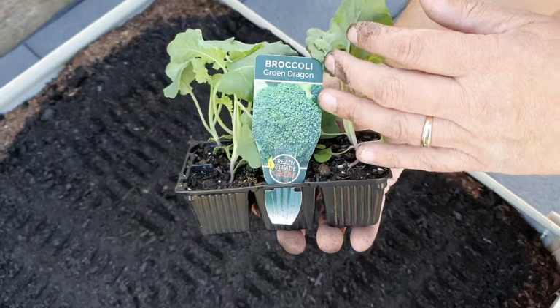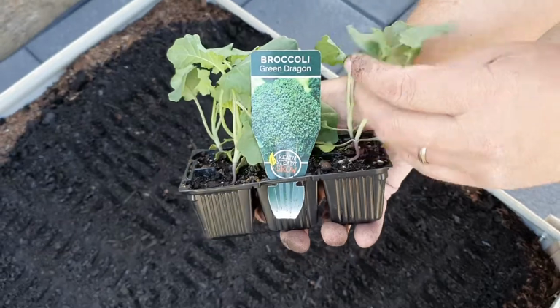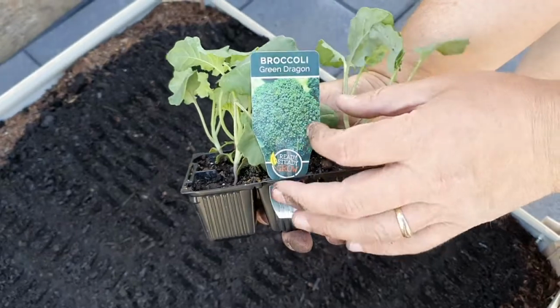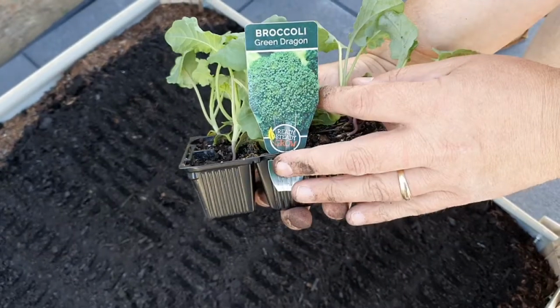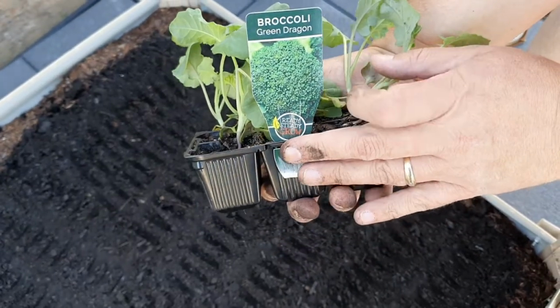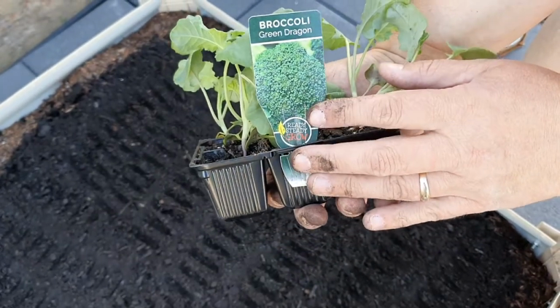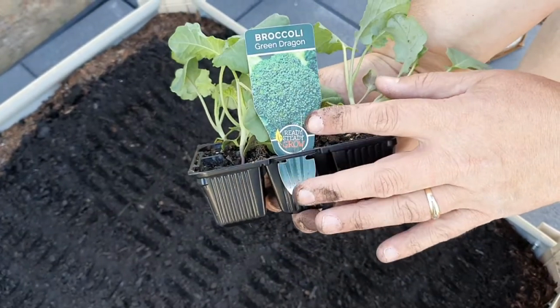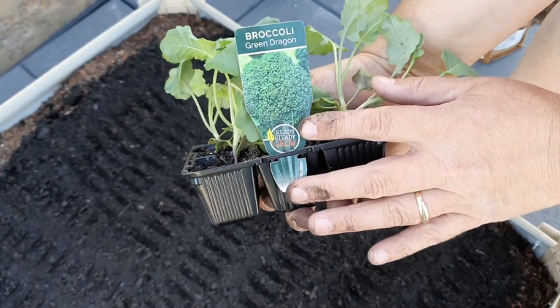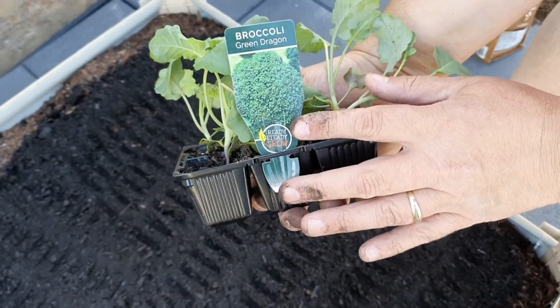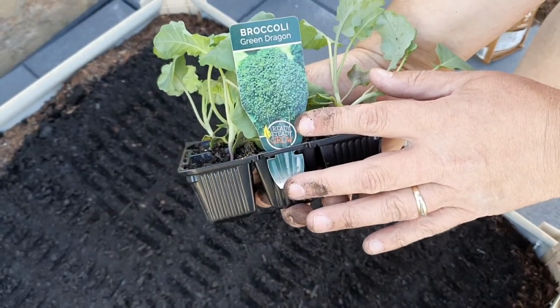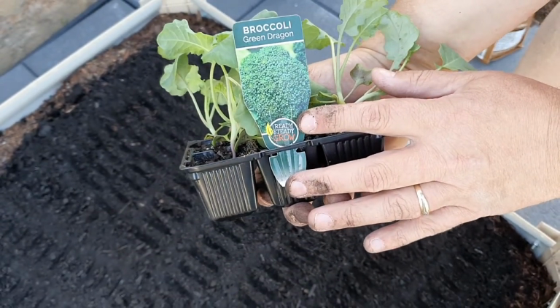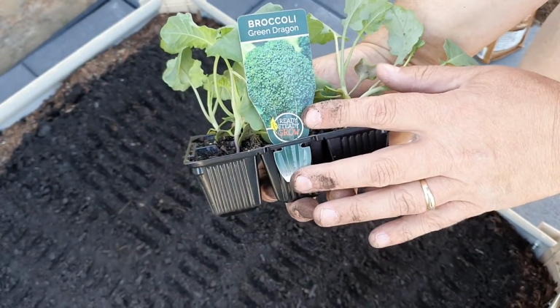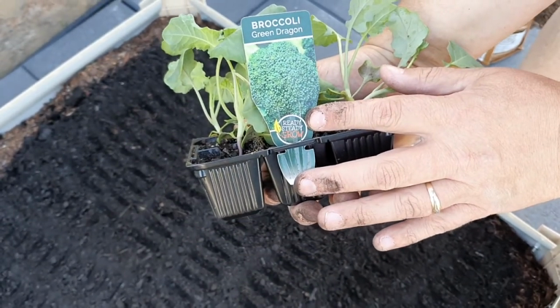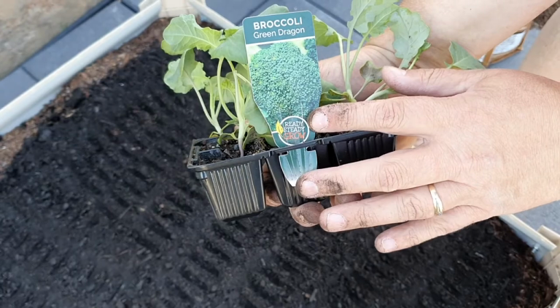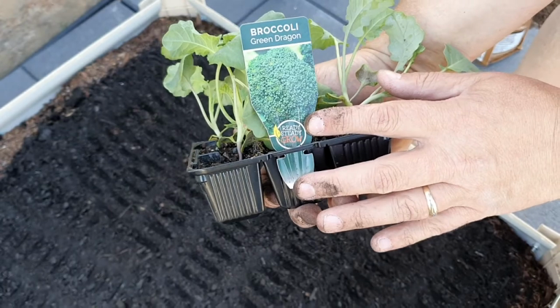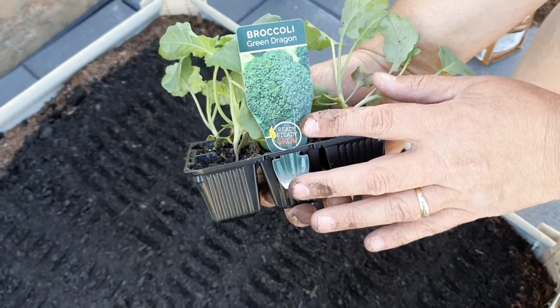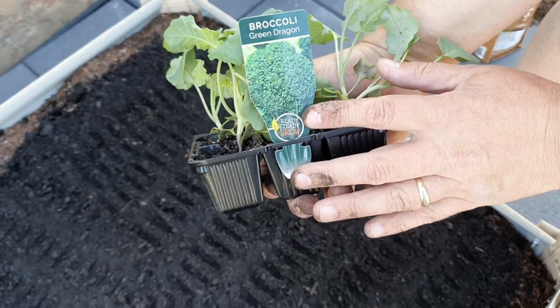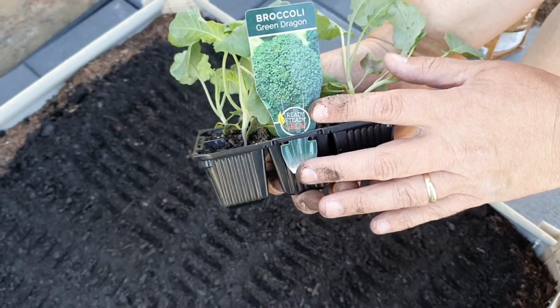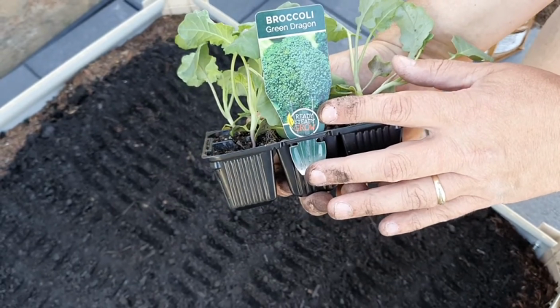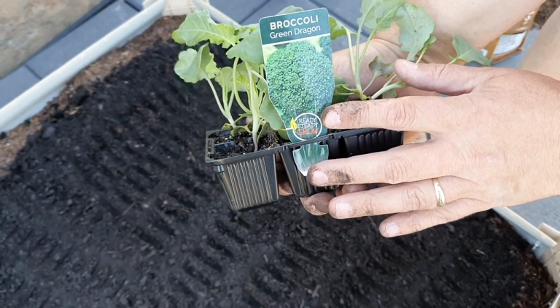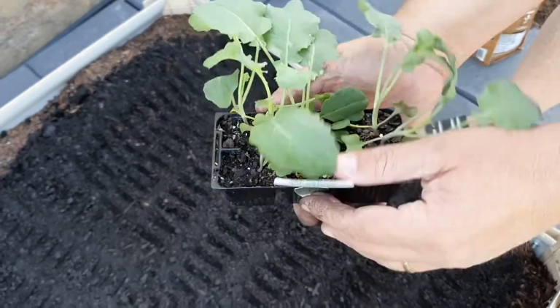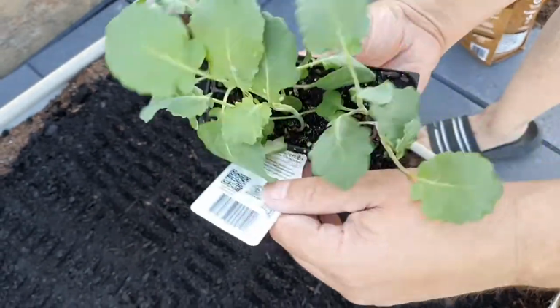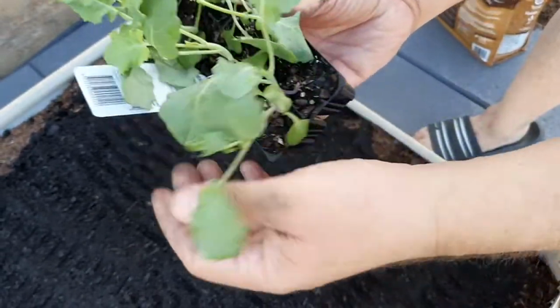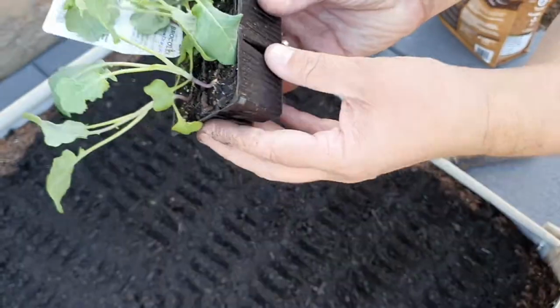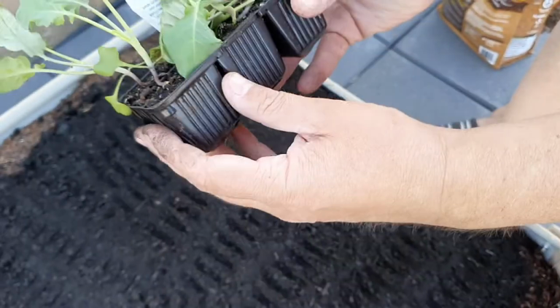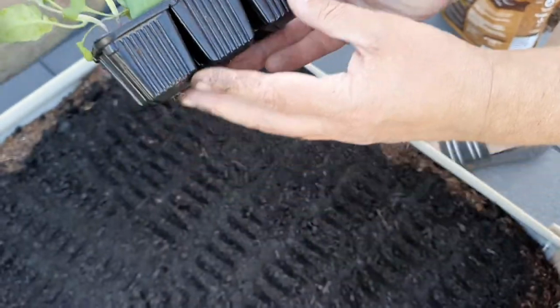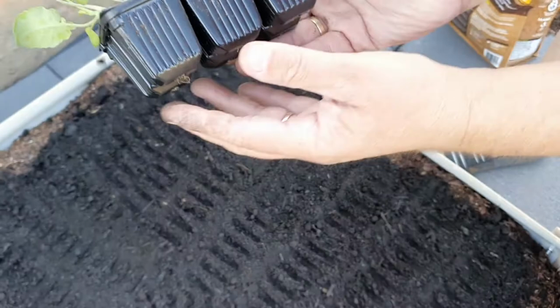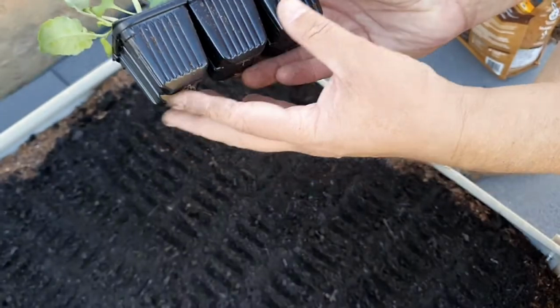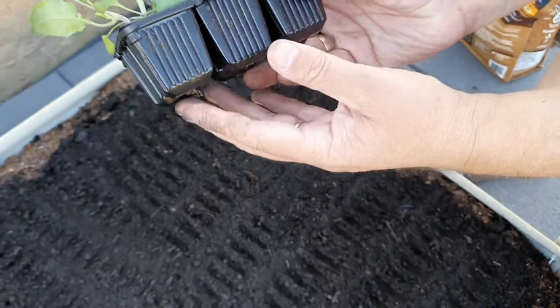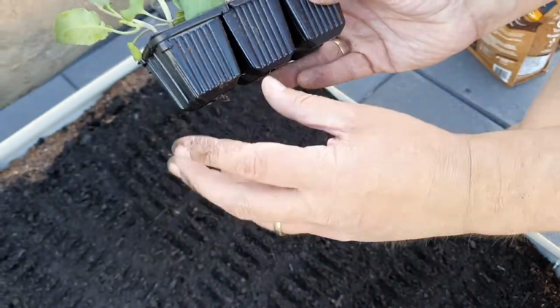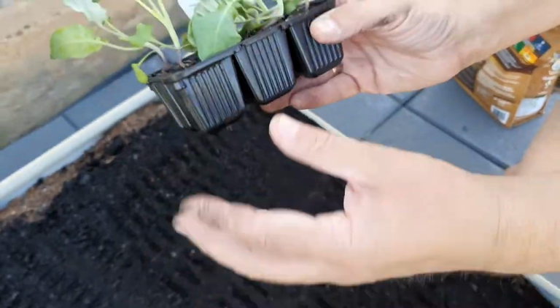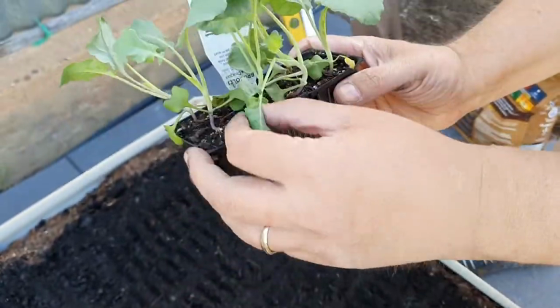G'day folks. We've planted our bok choy, so now we're going to grow broccoli green dragon, which is your standard broccoli from seedlings. You can see that's the pack.